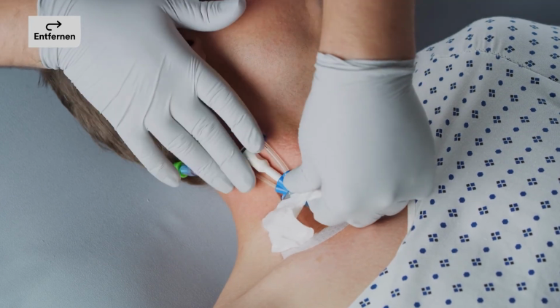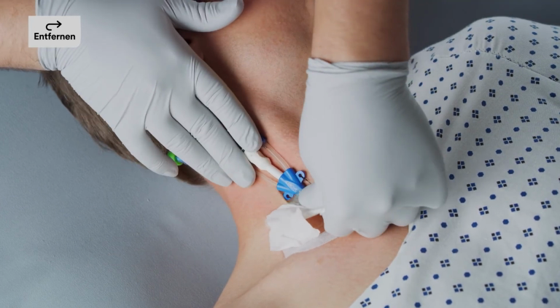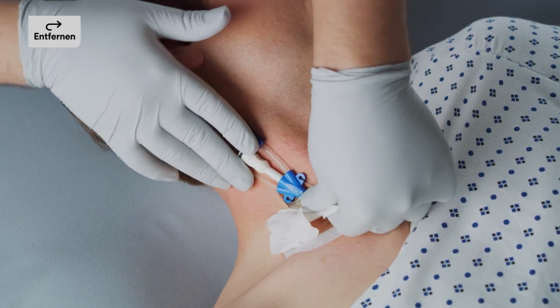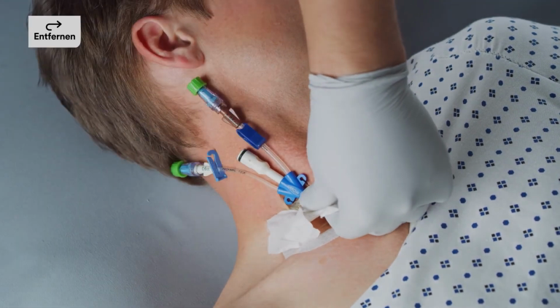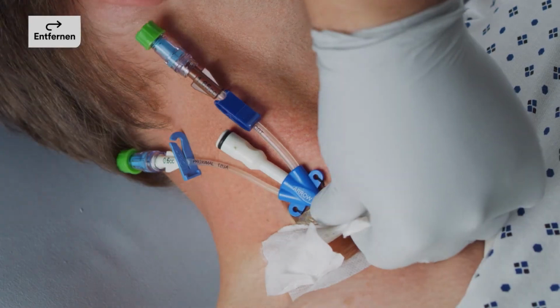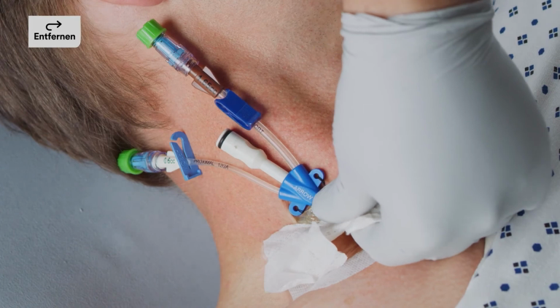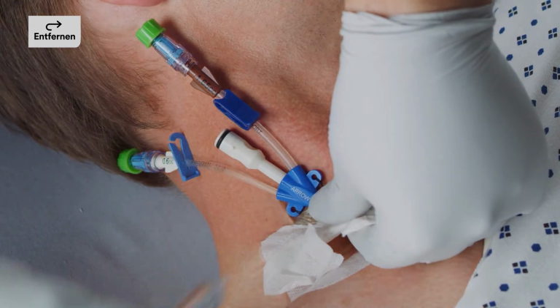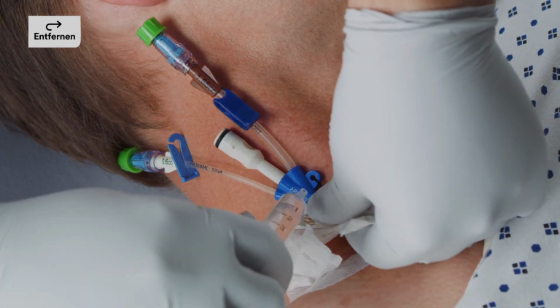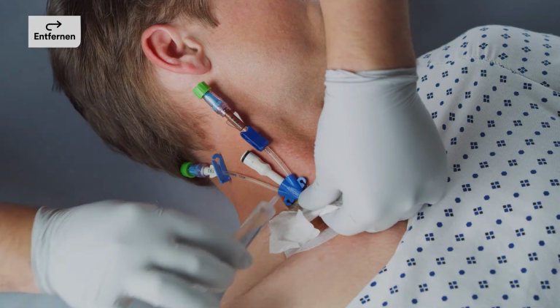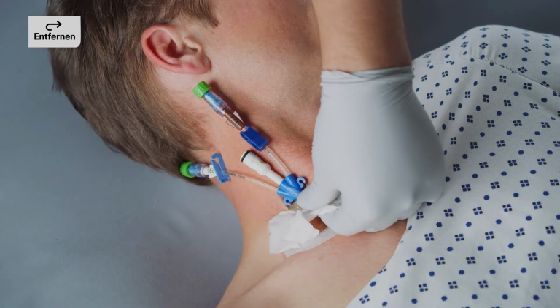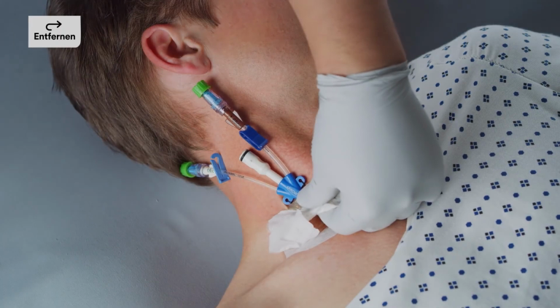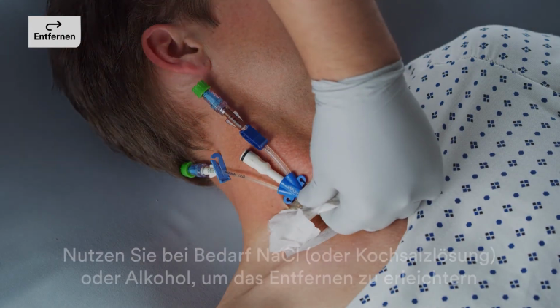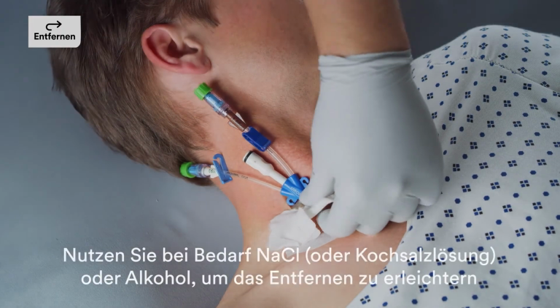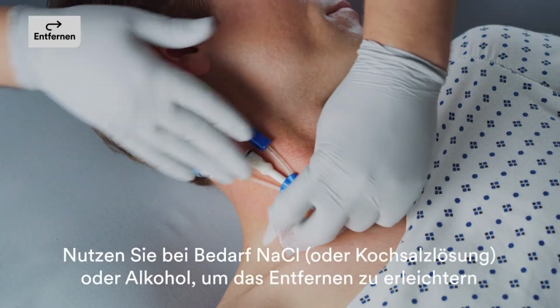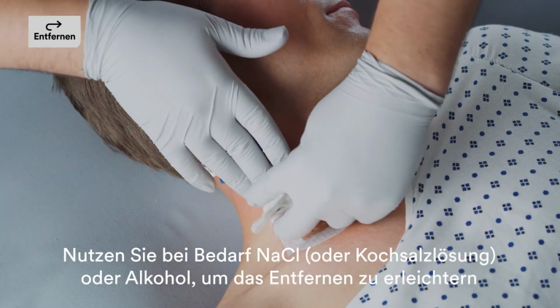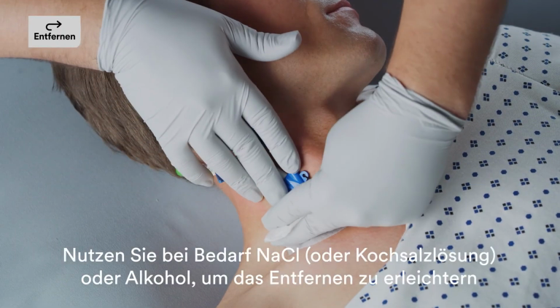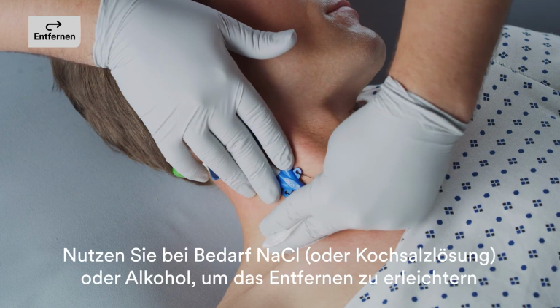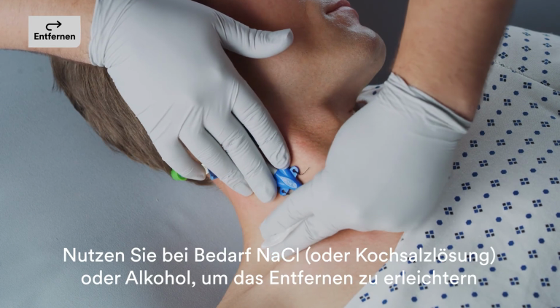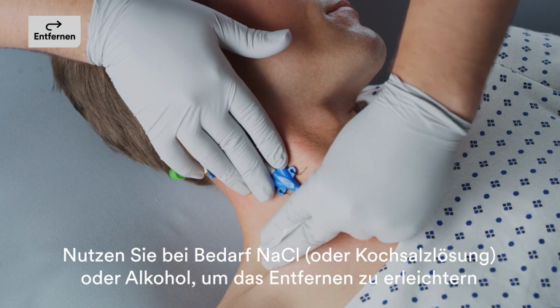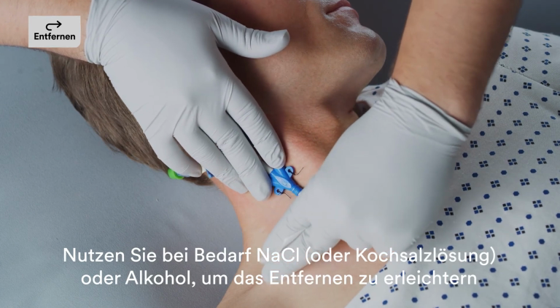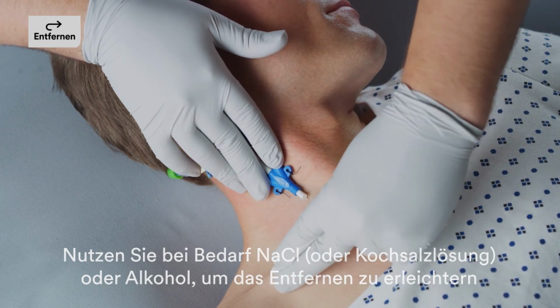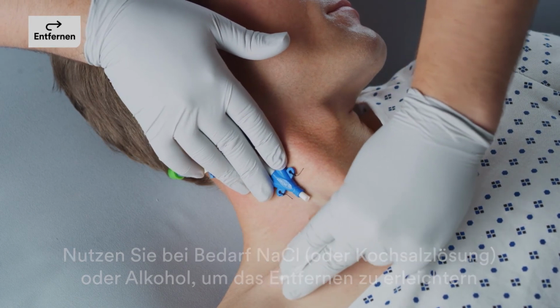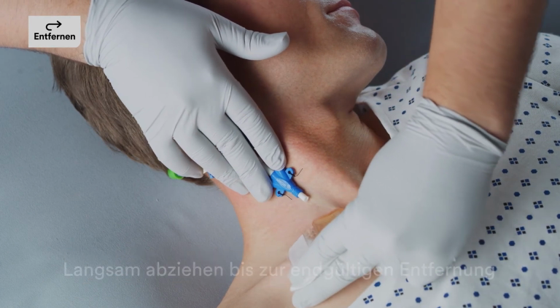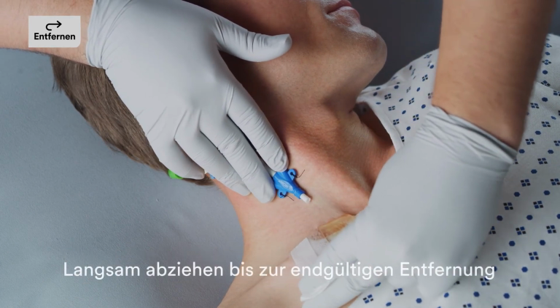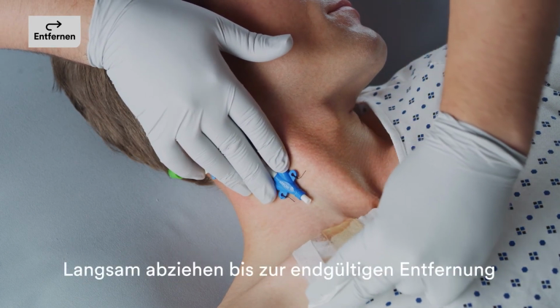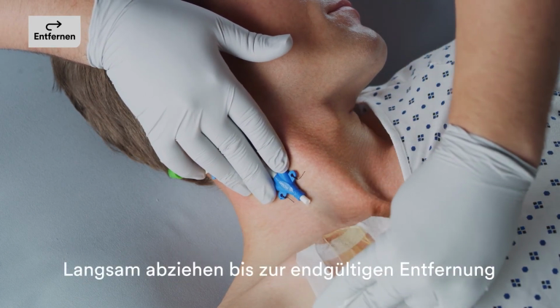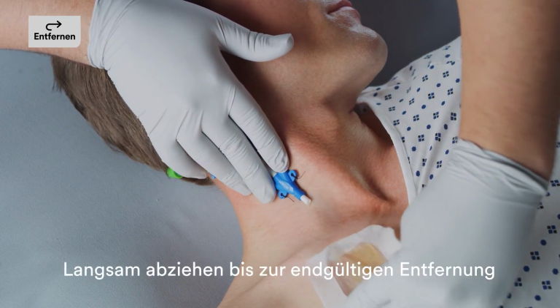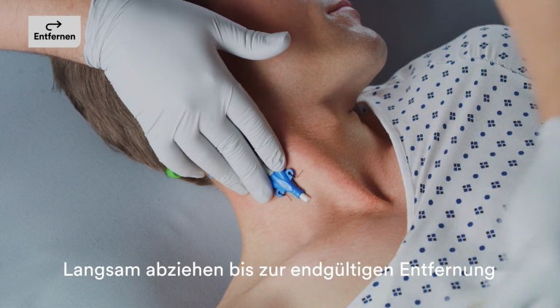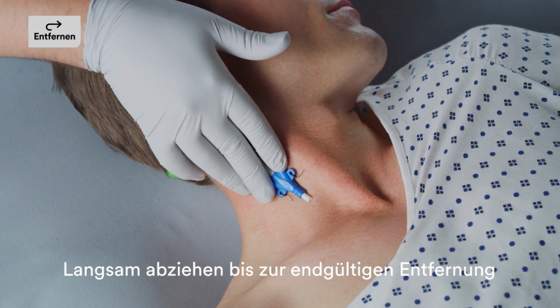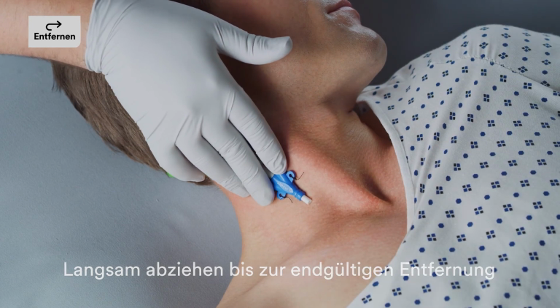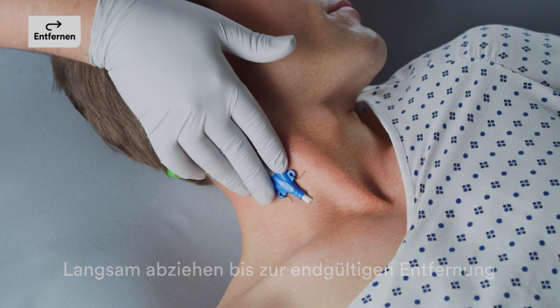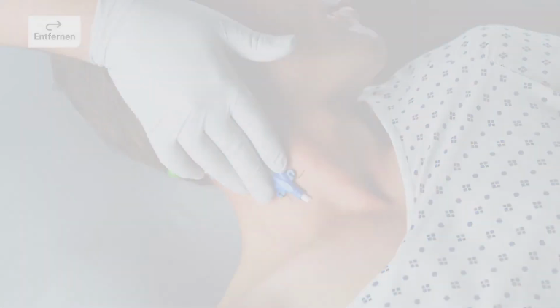When the CHG gel pad is exposed, grasp a corner of the gel pad and the transparent film dressing between thumb and finger. Apply a few drops of sterile saline or alcohol if needed to facilitate removal of the gel pad. Continue the low and slow removal method until the dressing is completely removed.